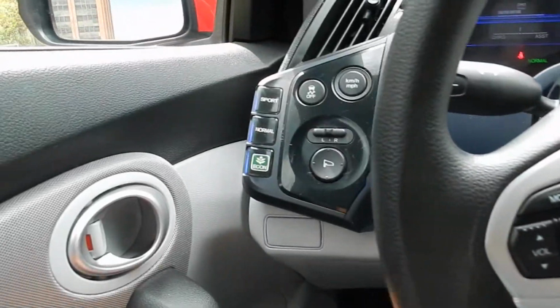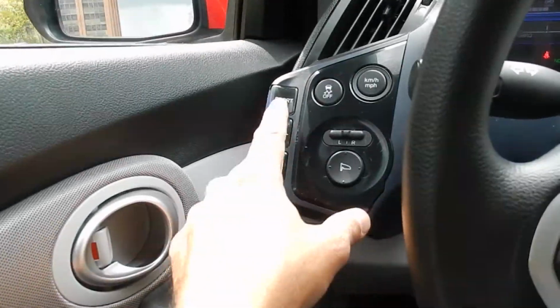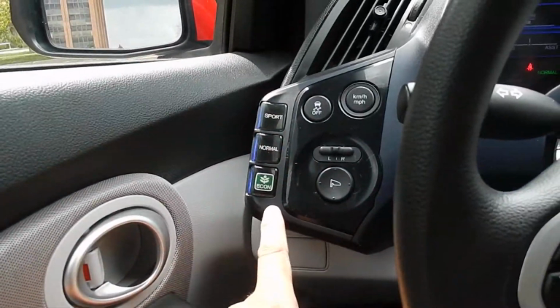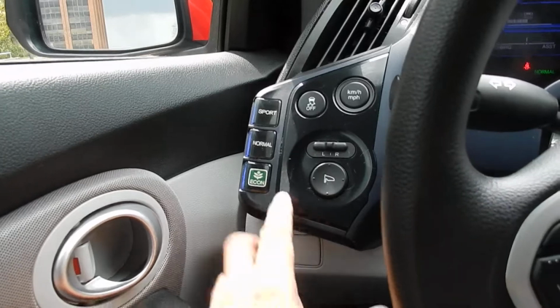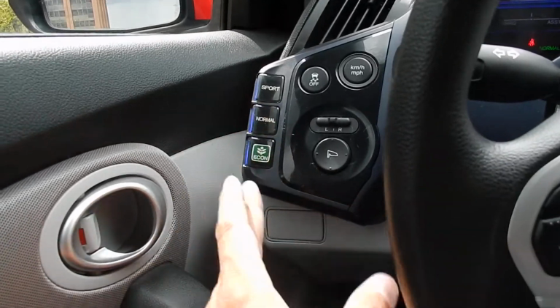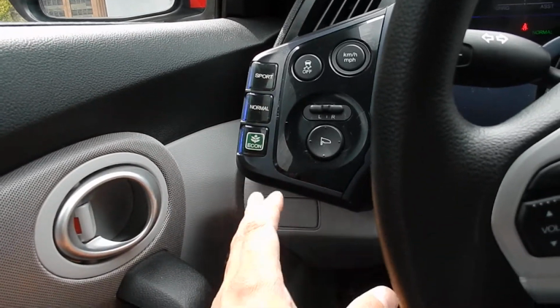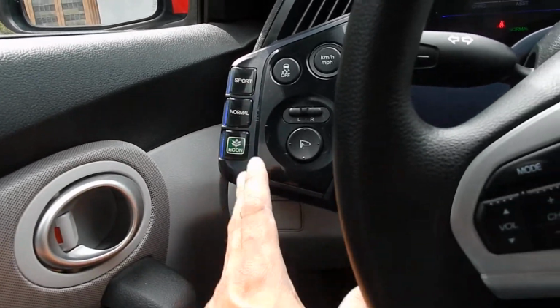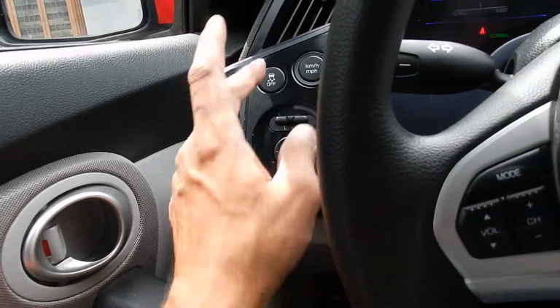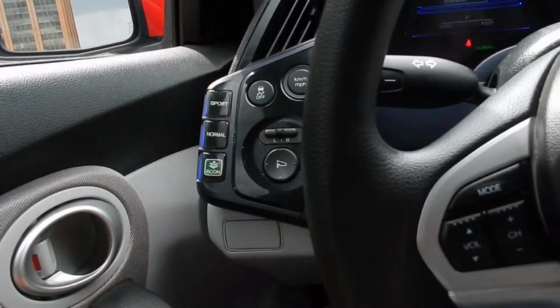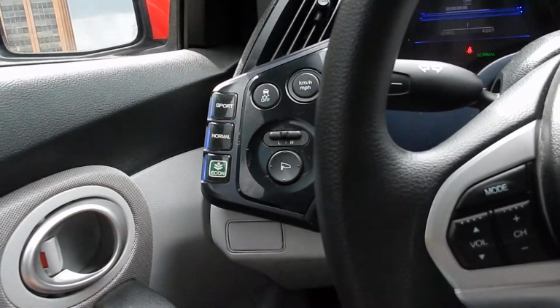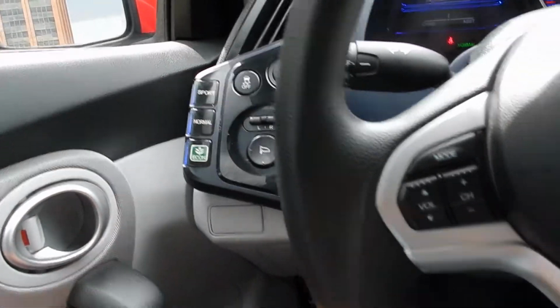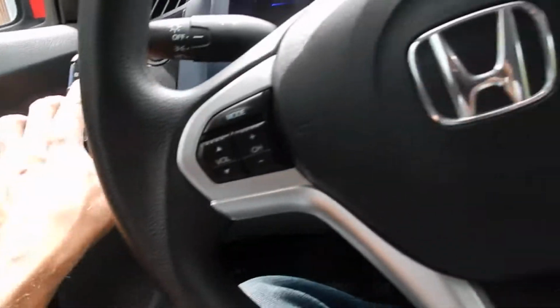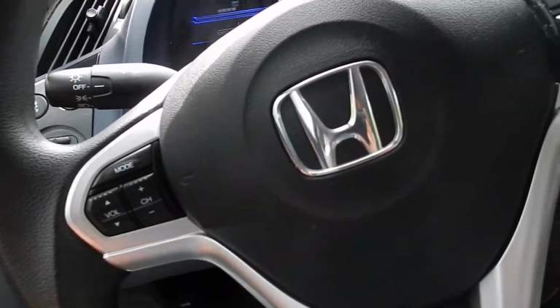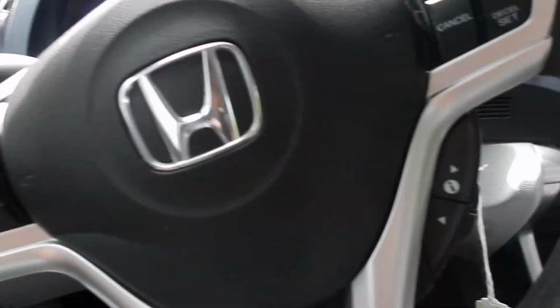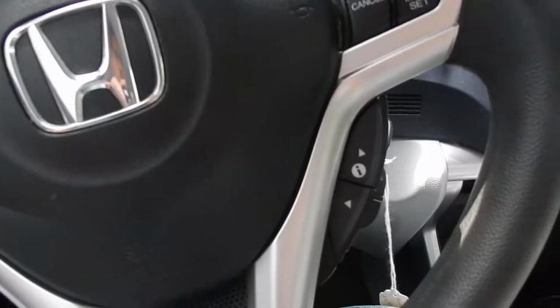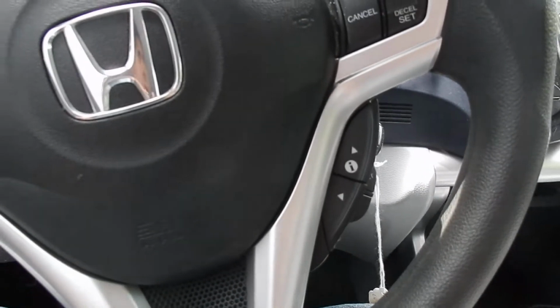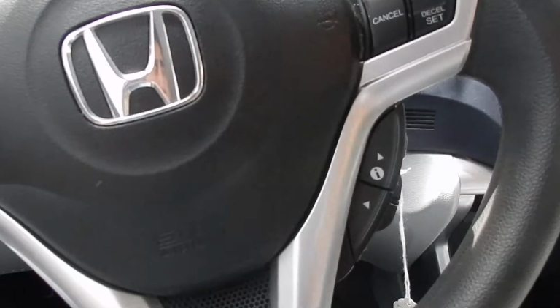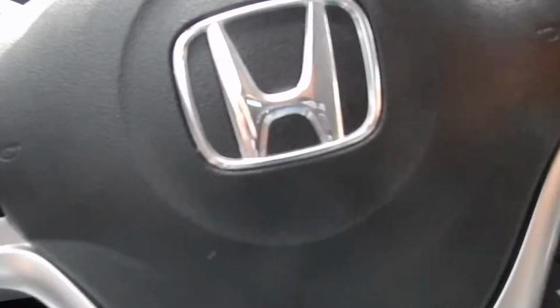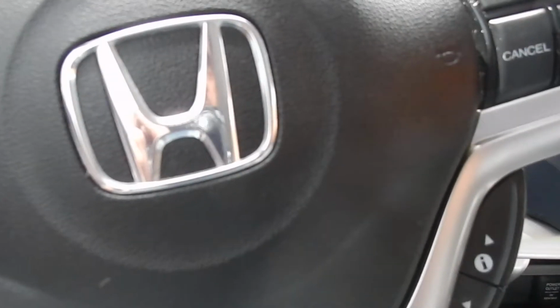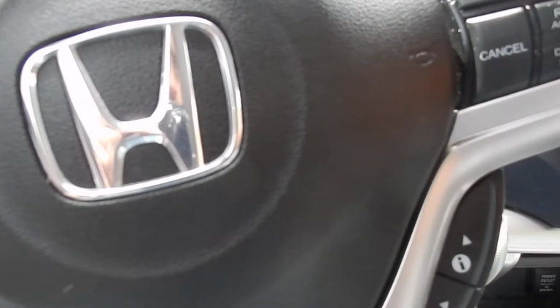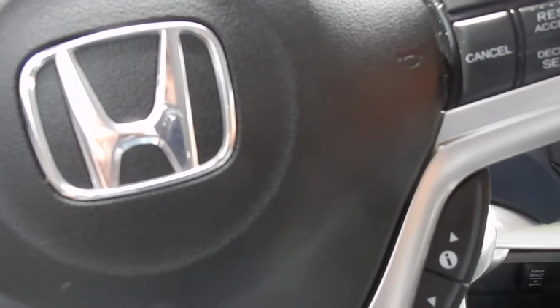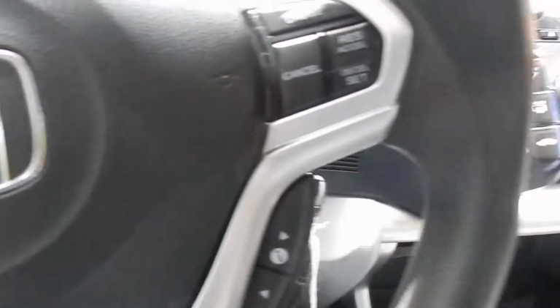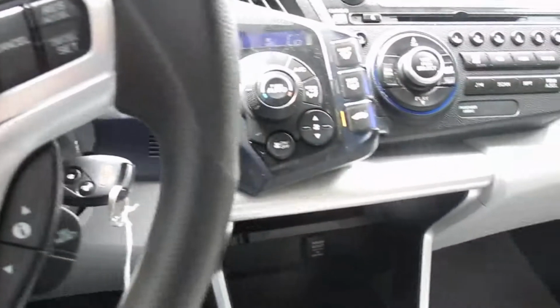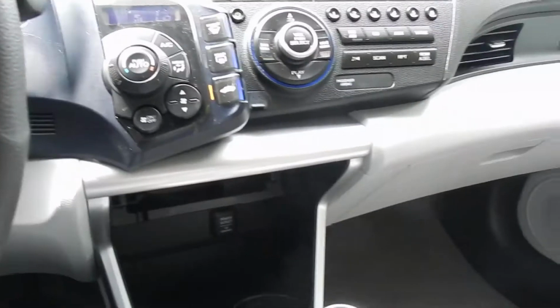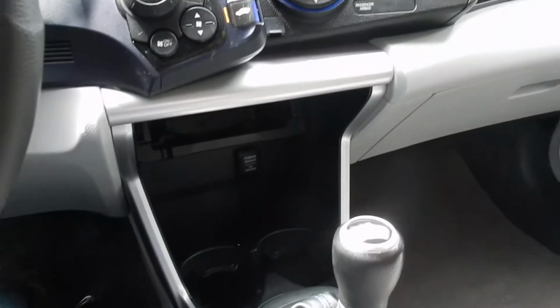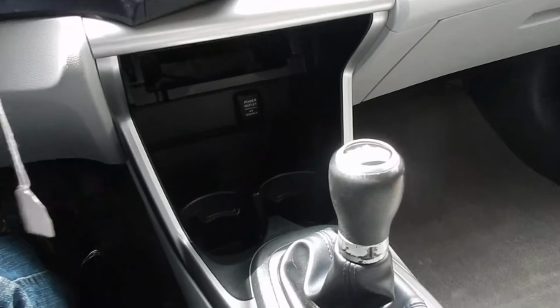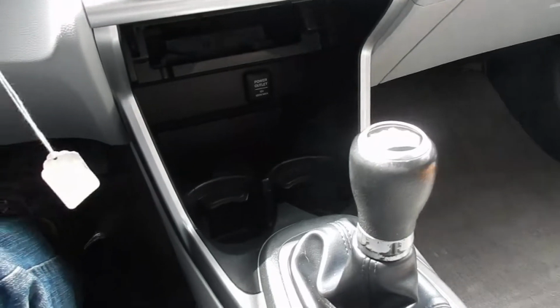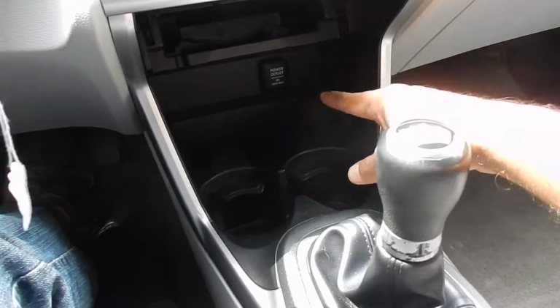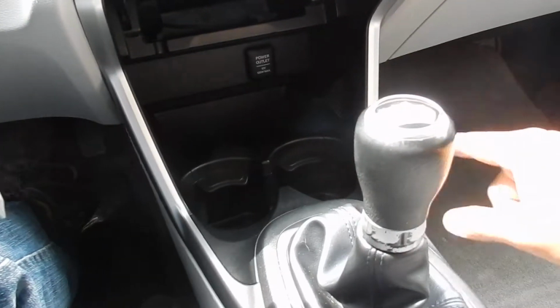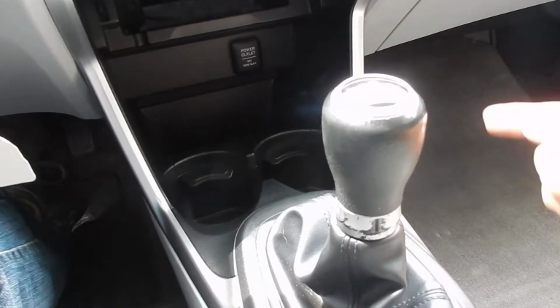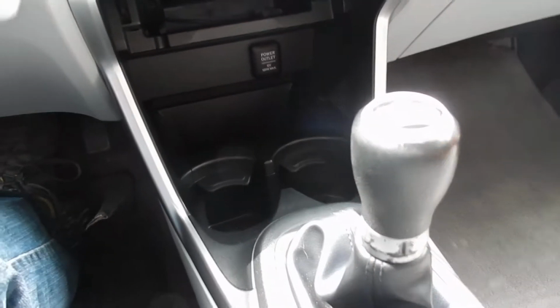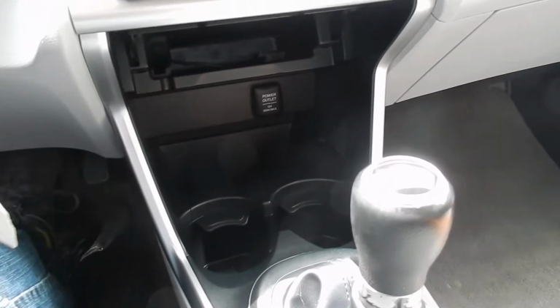Tons of other features — also sport mode, normal, economy, traction control. Really nice condition, you got your power outlet also, auxiliary right there.